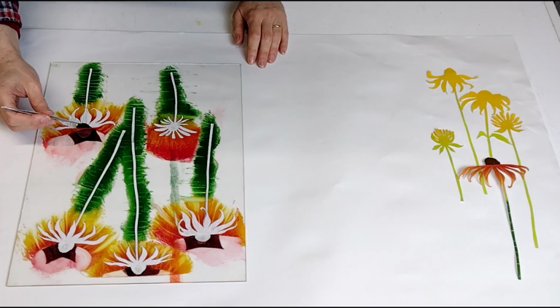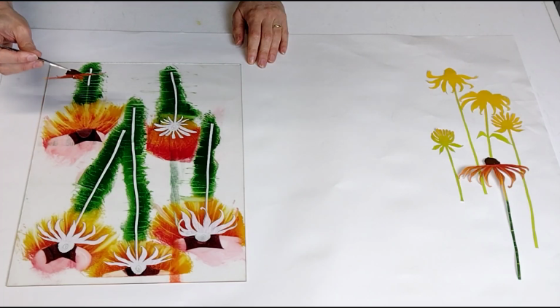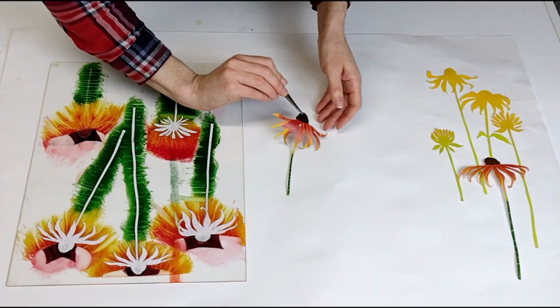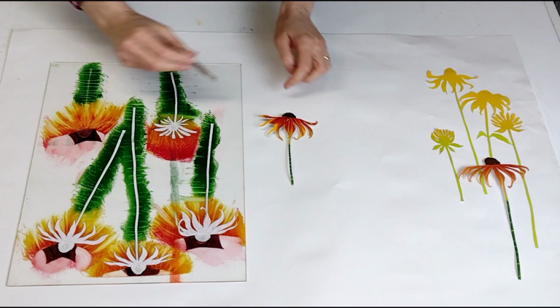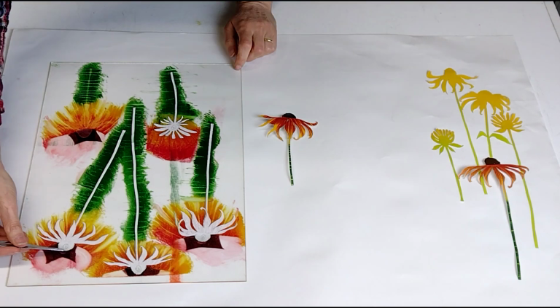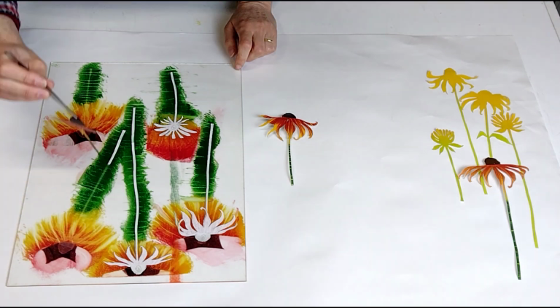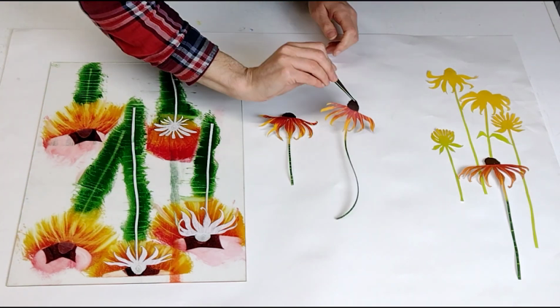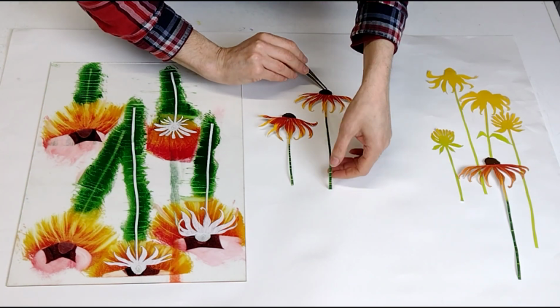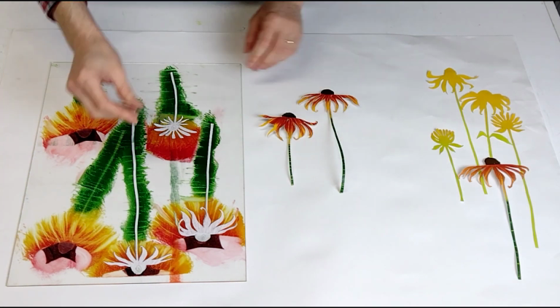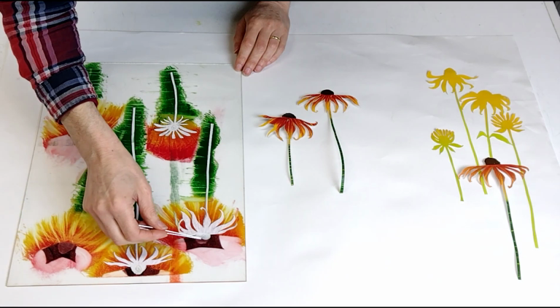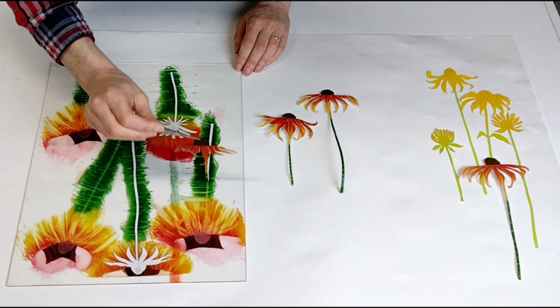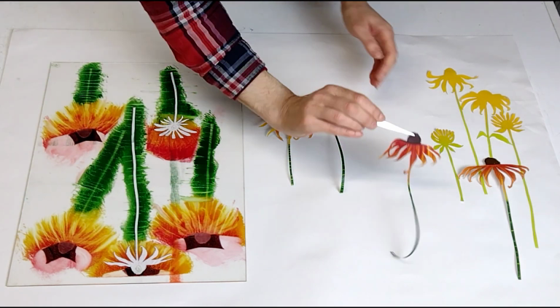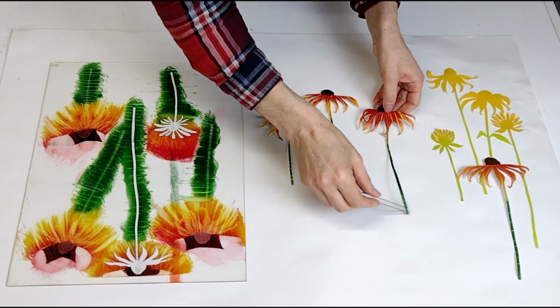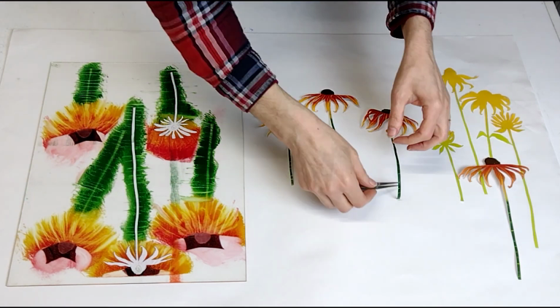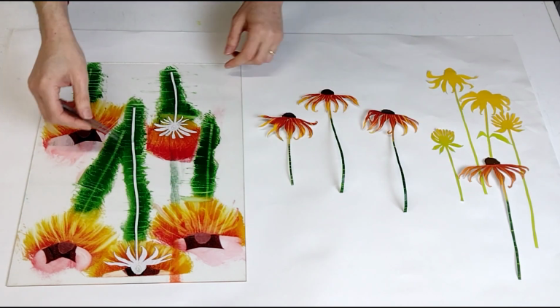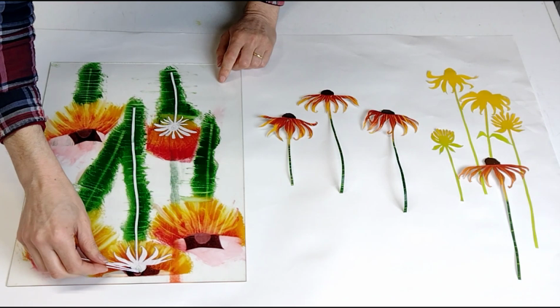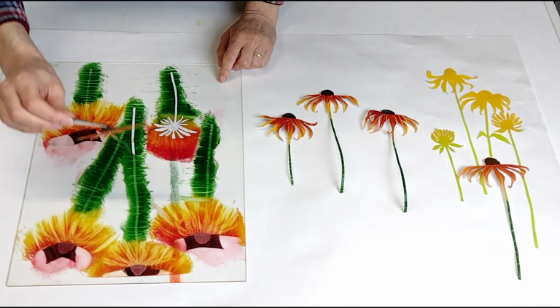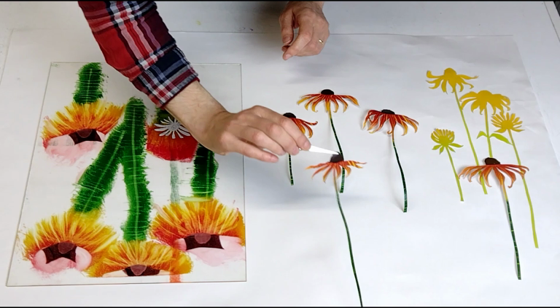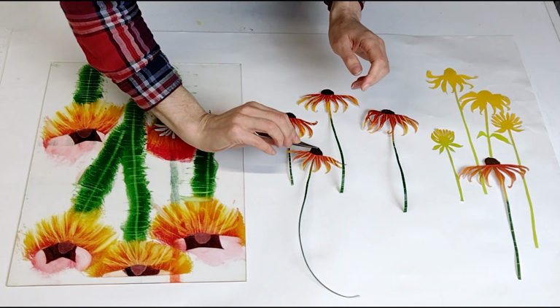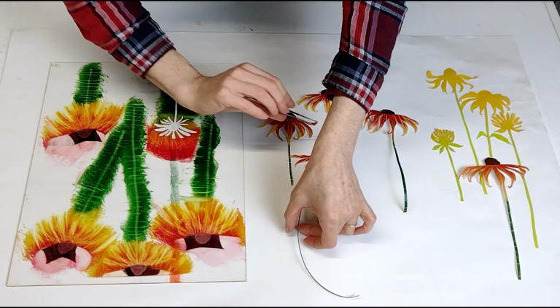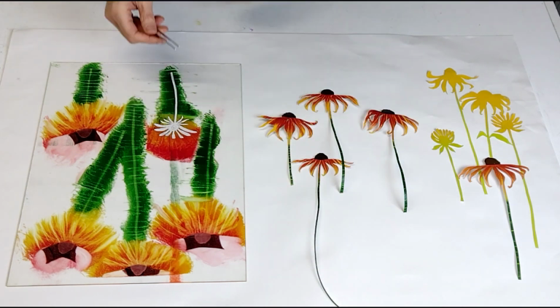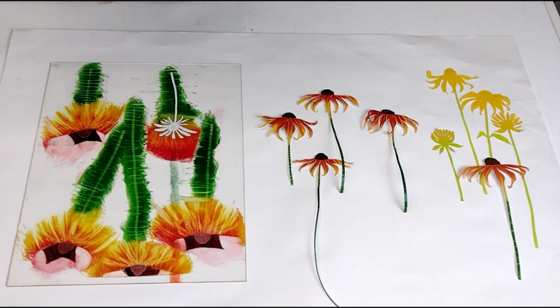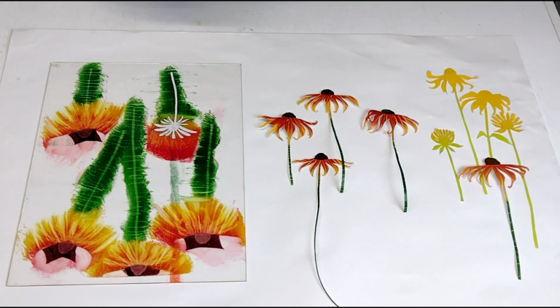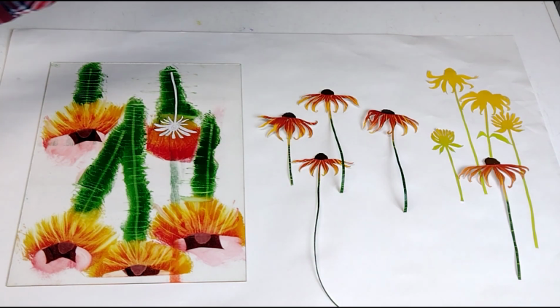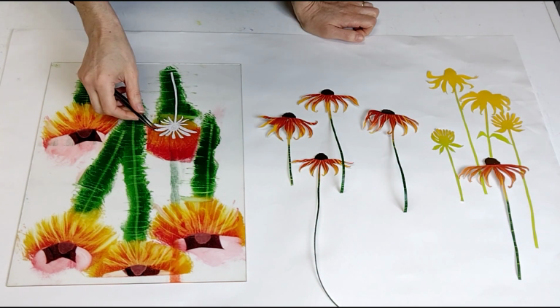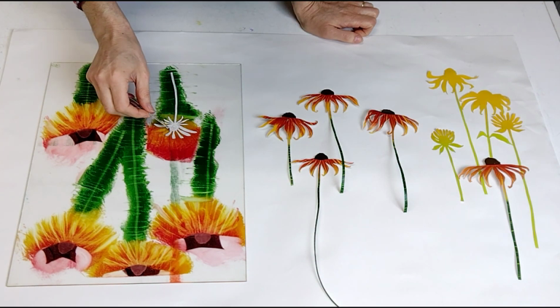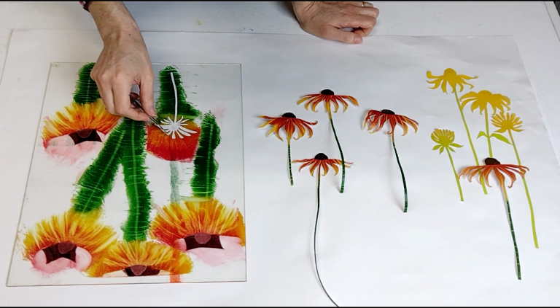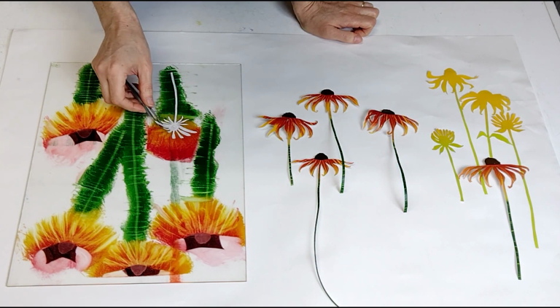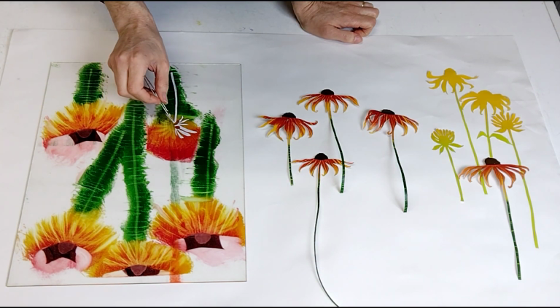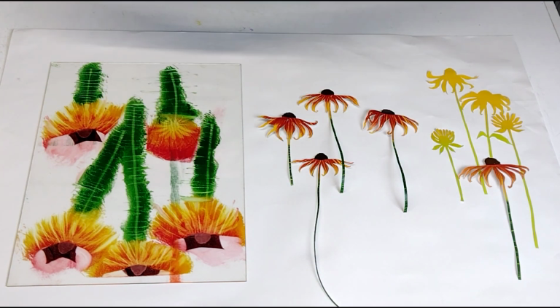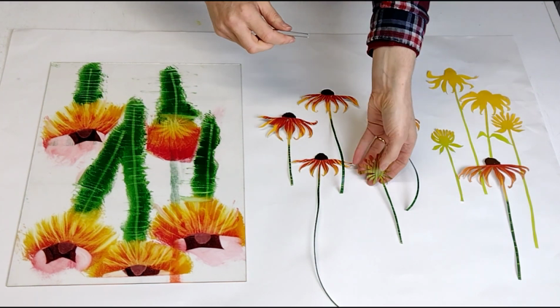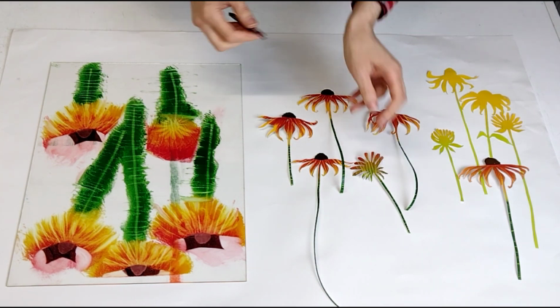Using tweezers I carefully peel up the flowers. On the right you can see some flowers with their first yellow layer. I'll collage these pieces onto my finished garden monotype.